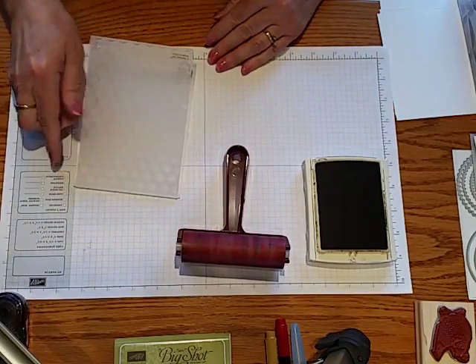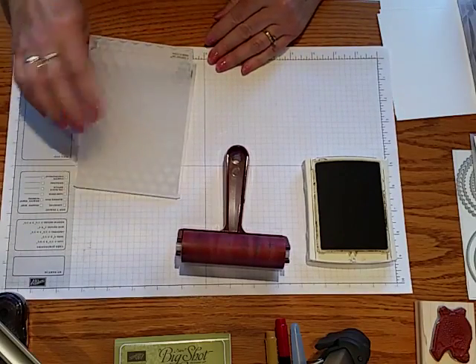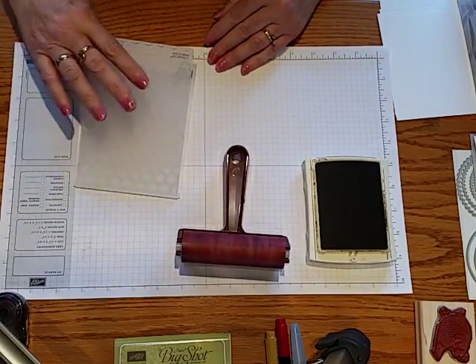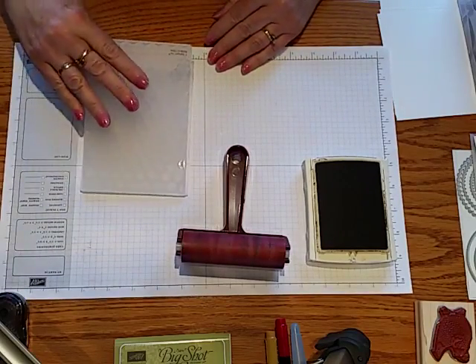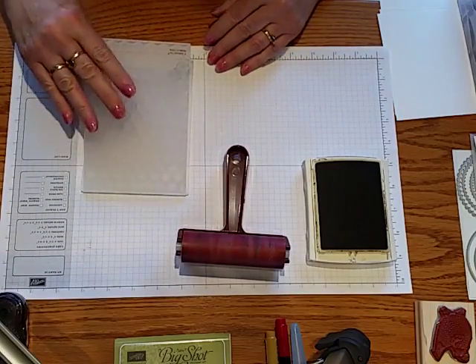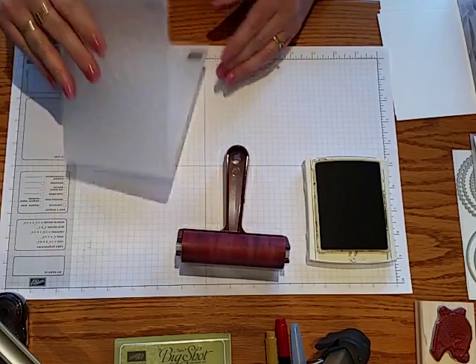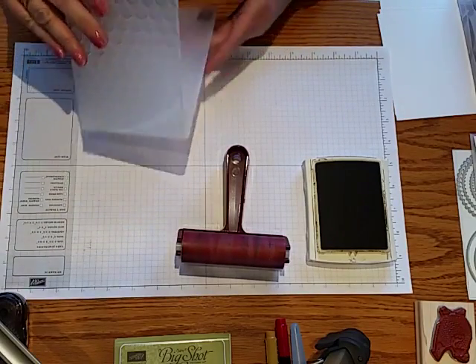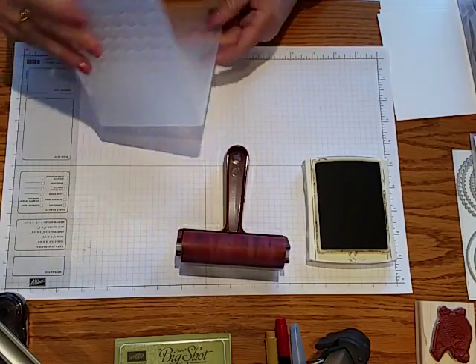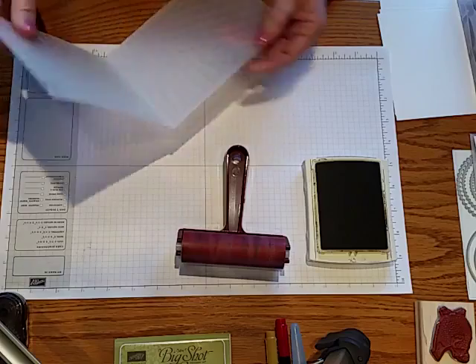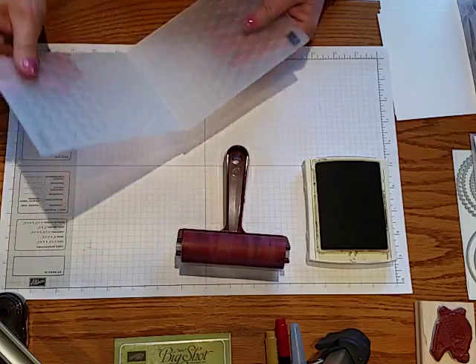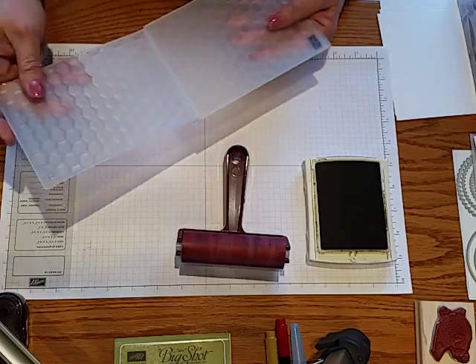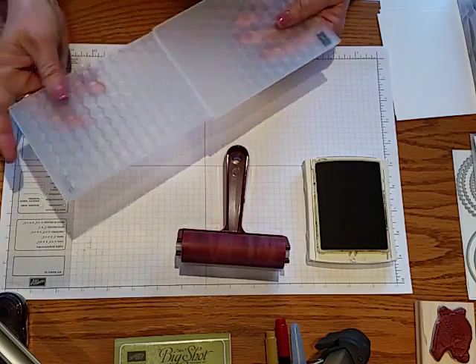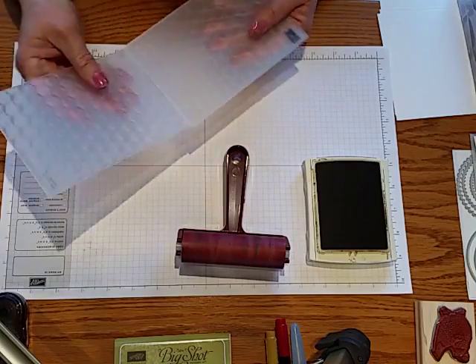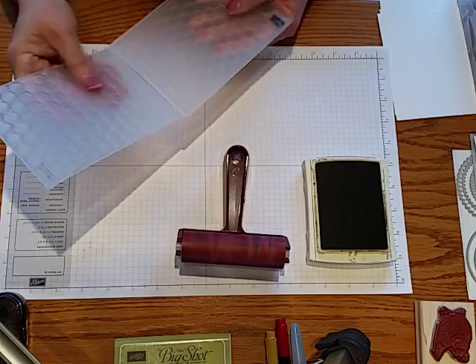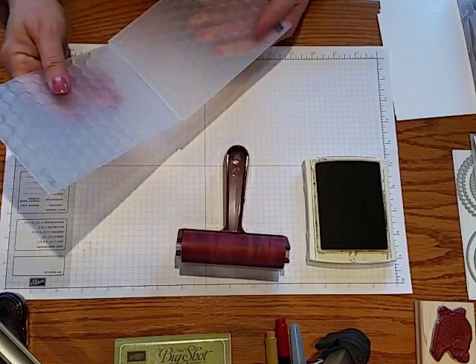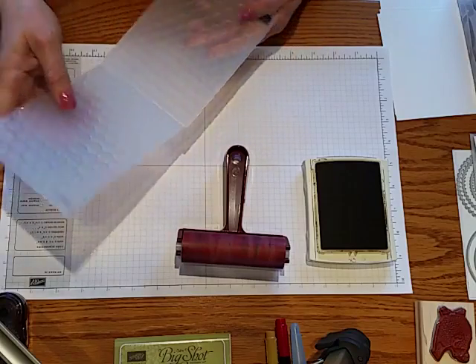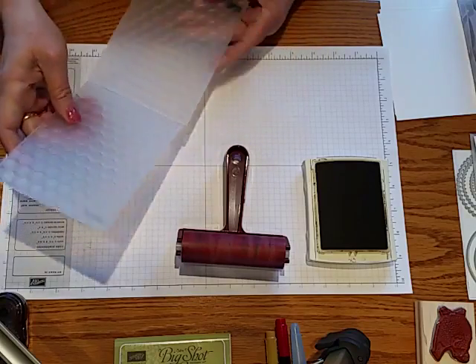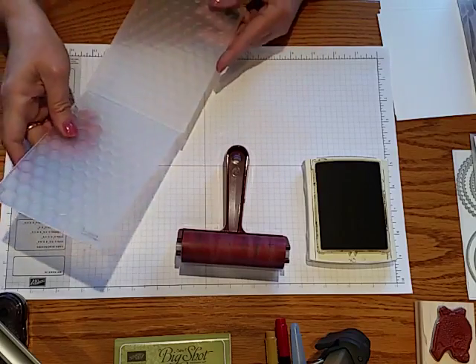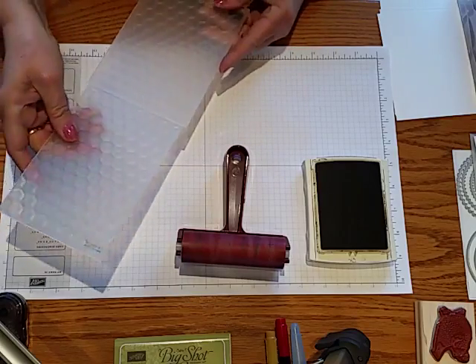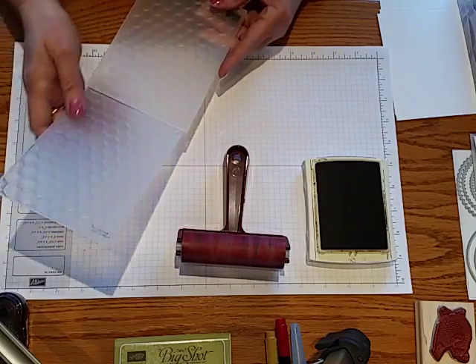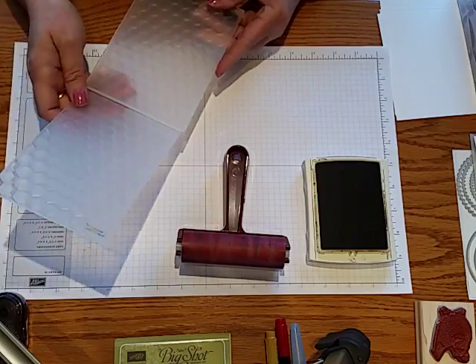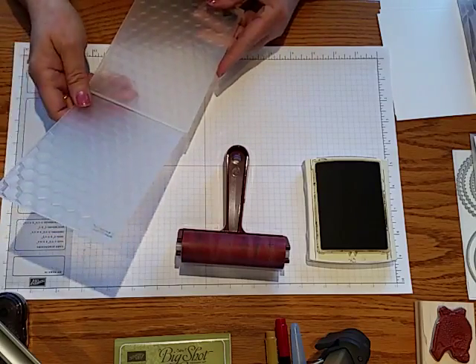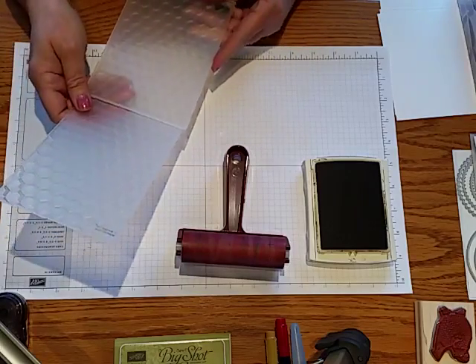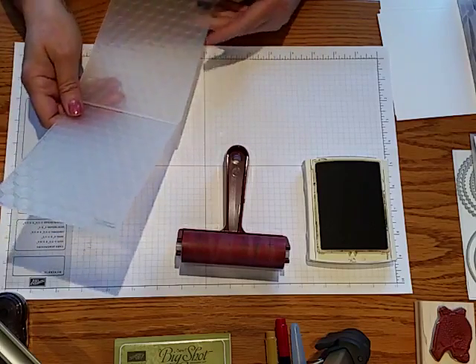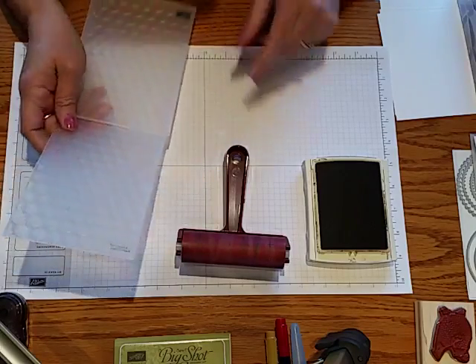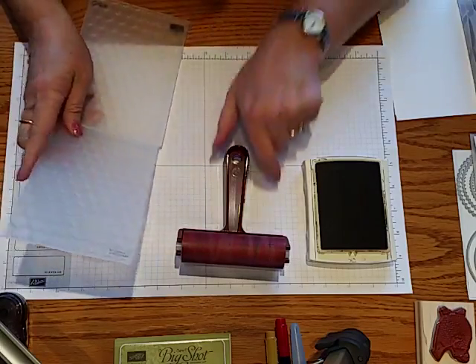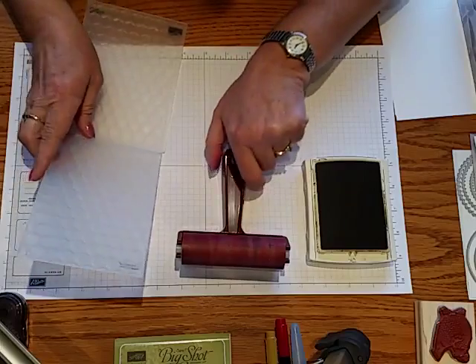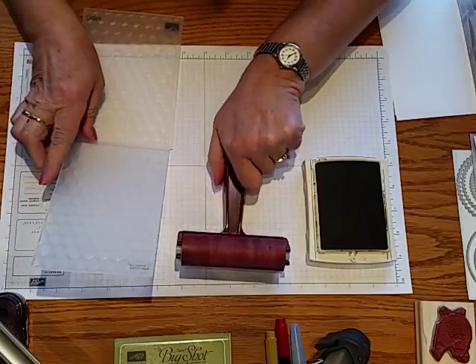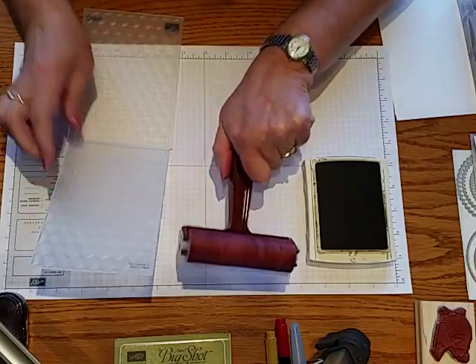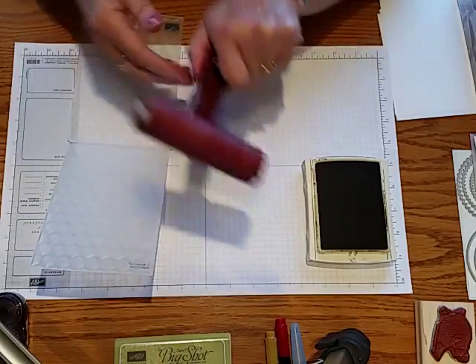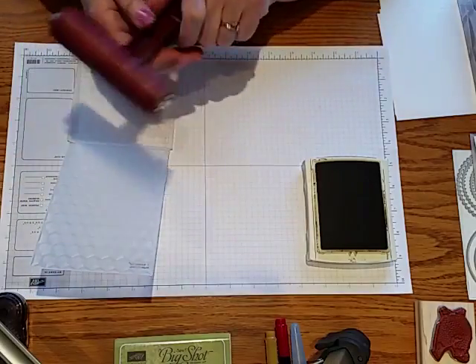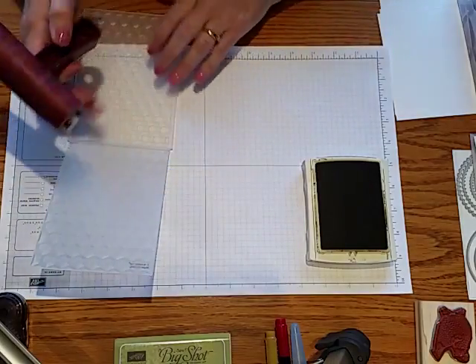Just done plain, it gives a beautiful impression, but I'm going to show you some different ways to ink it and get some different looks on your paper.